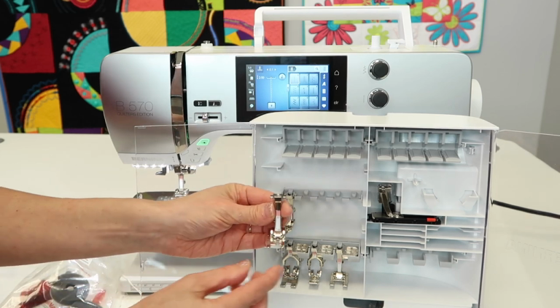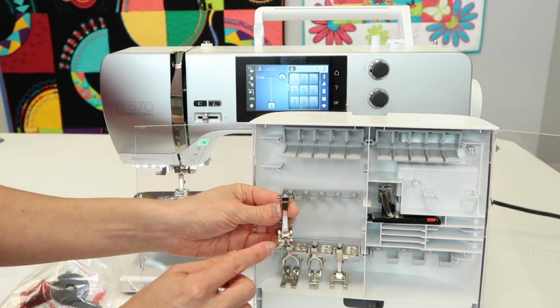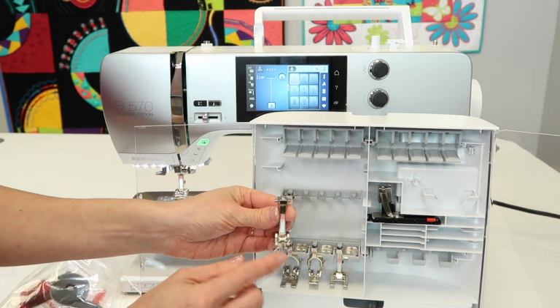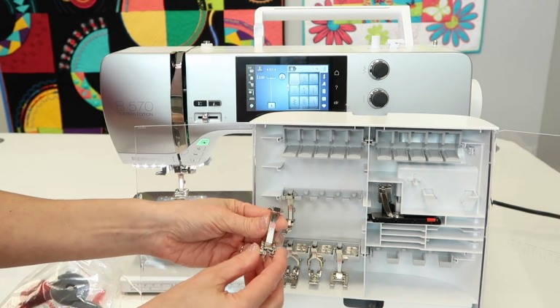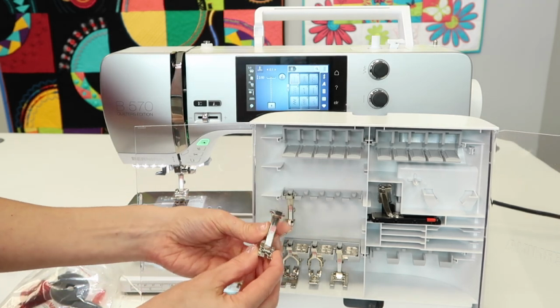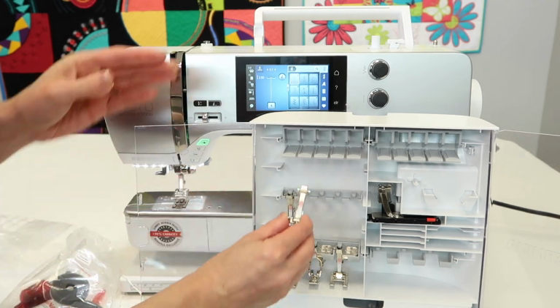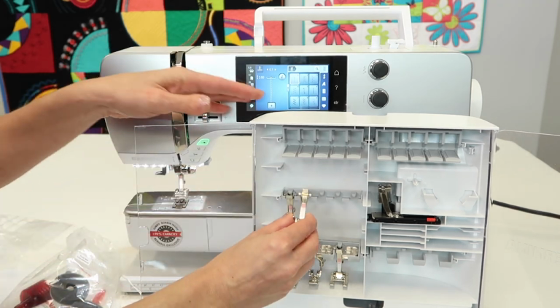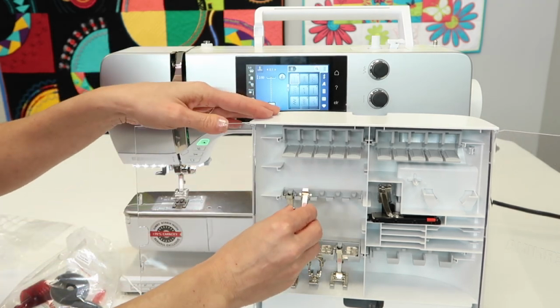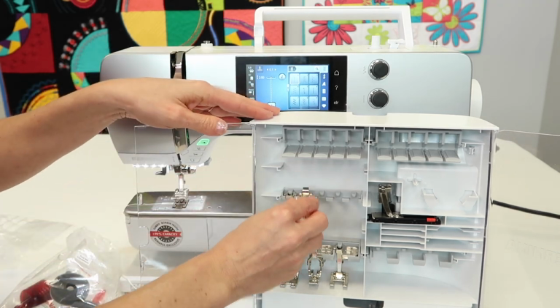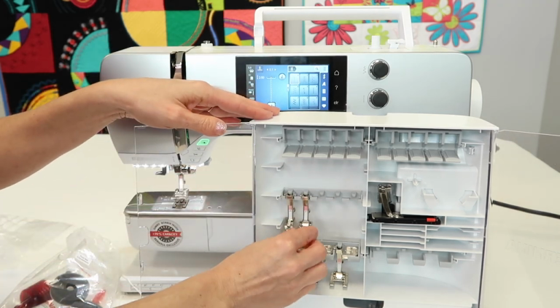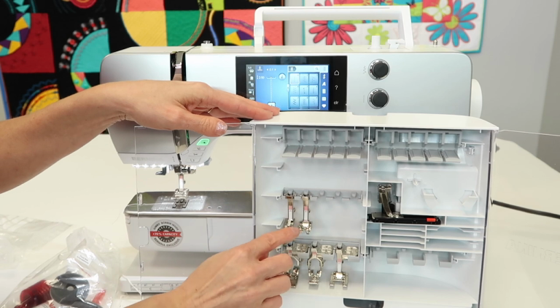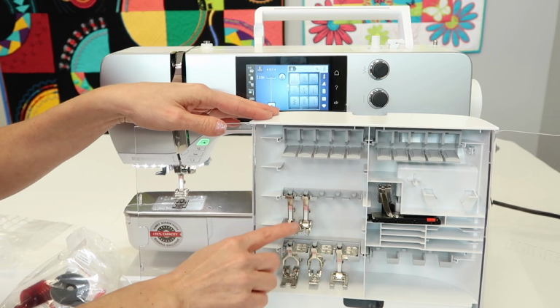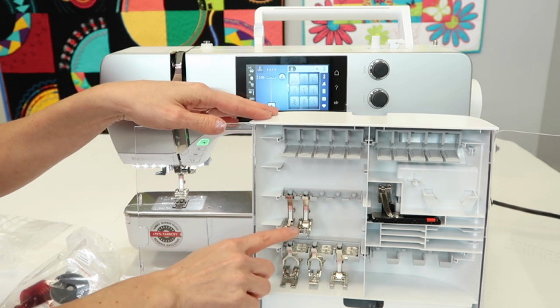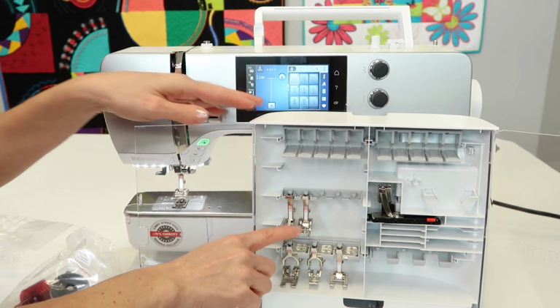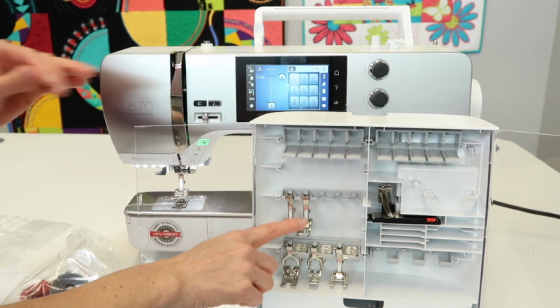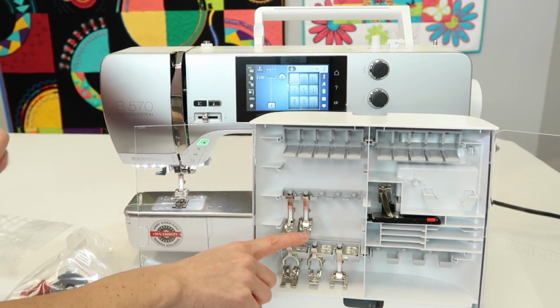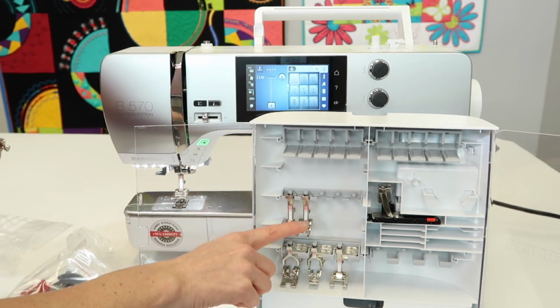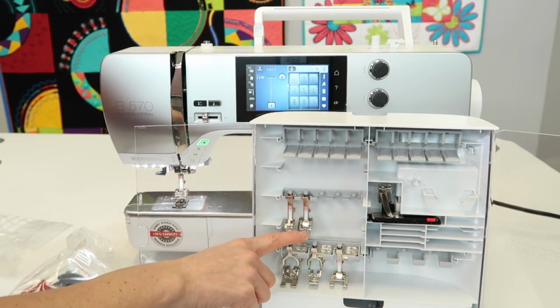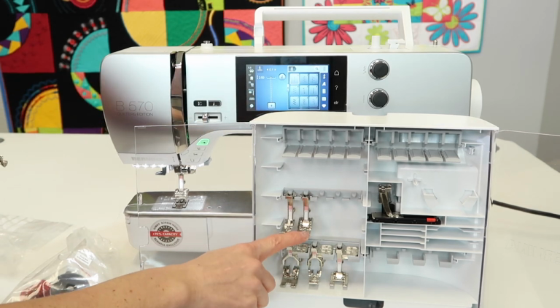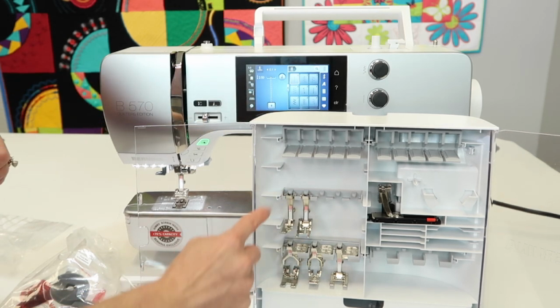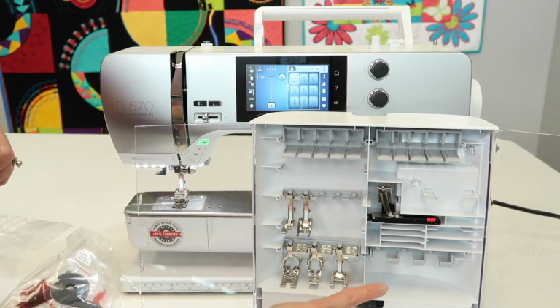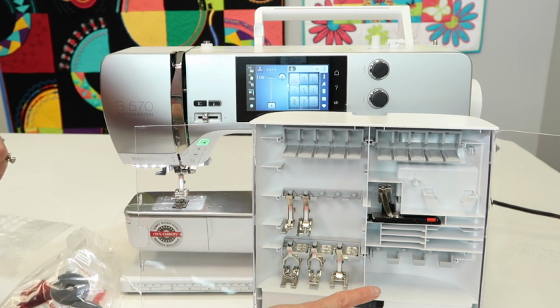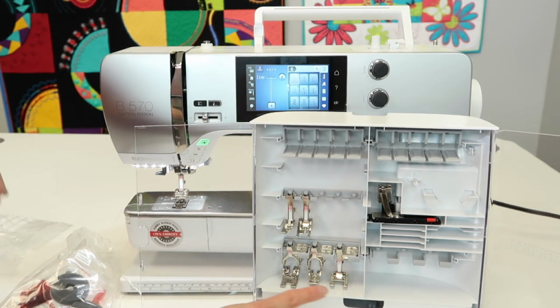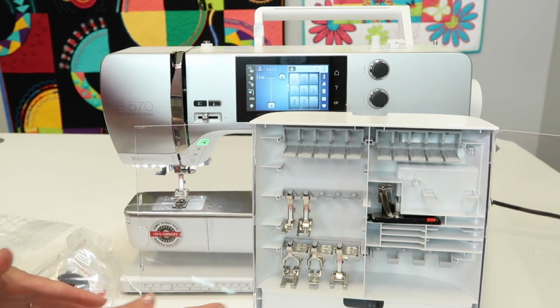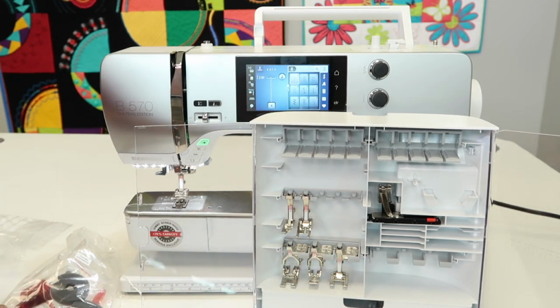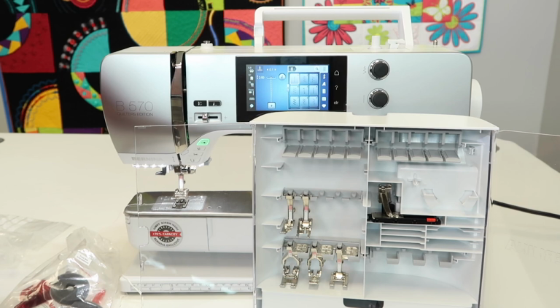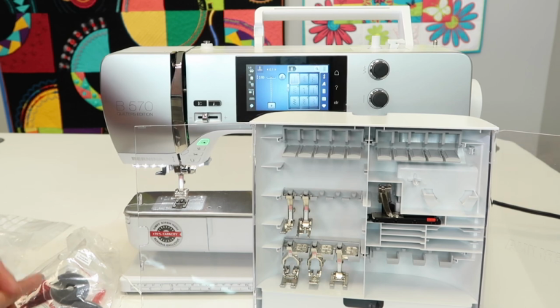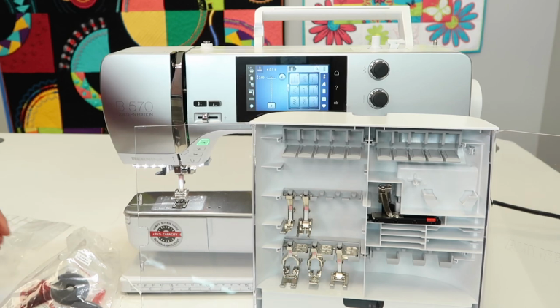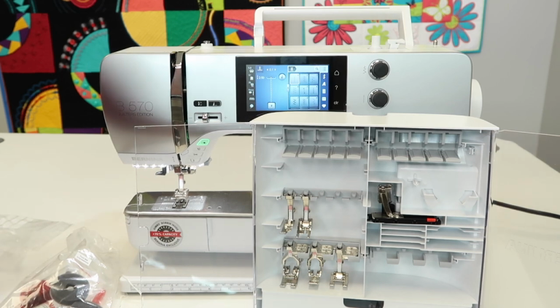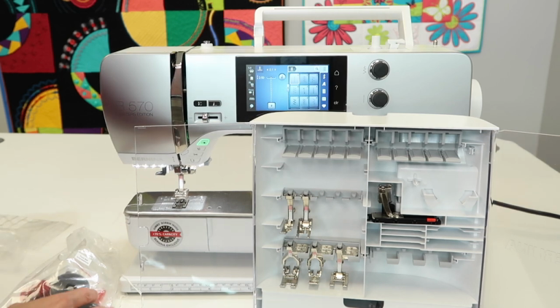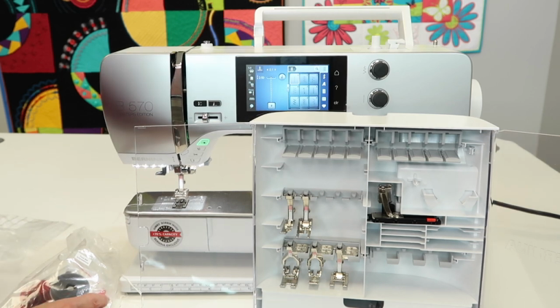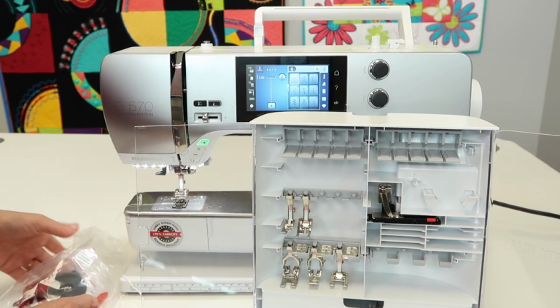Foot 97 is your quarter inch foot and you're going to love that. We're going to do videos on all these feet so you'll really get to know them in and out.